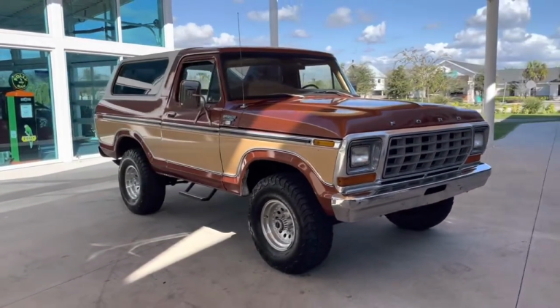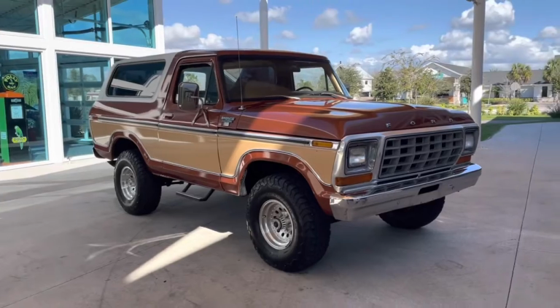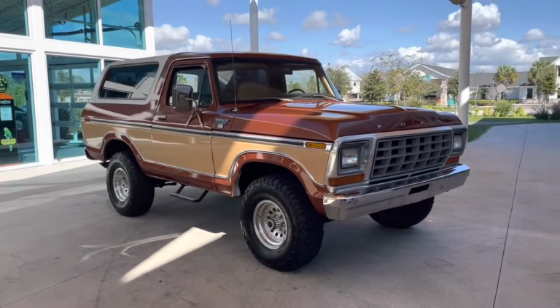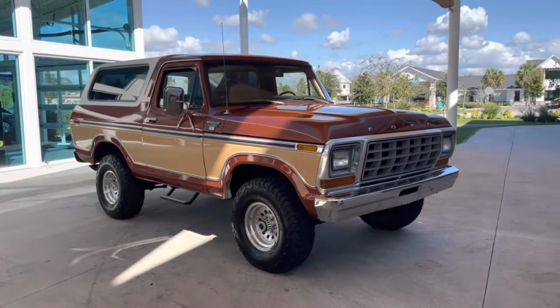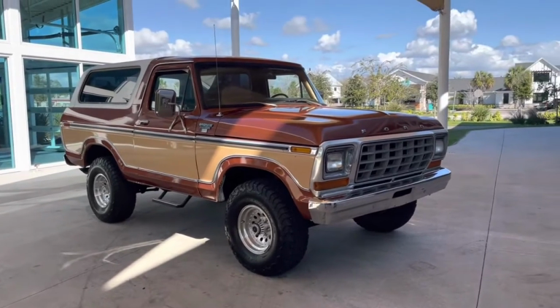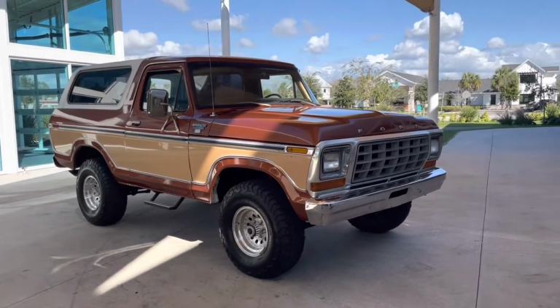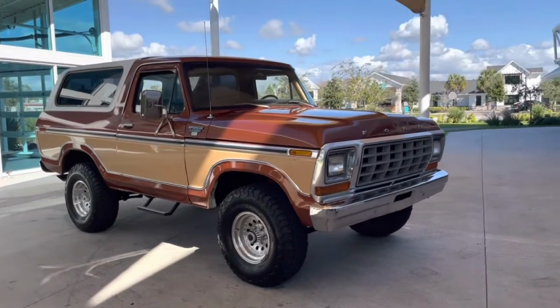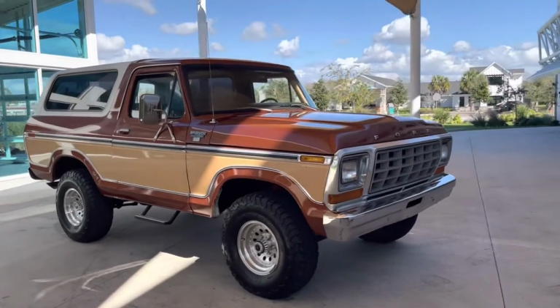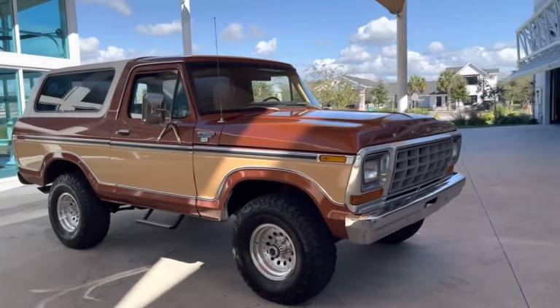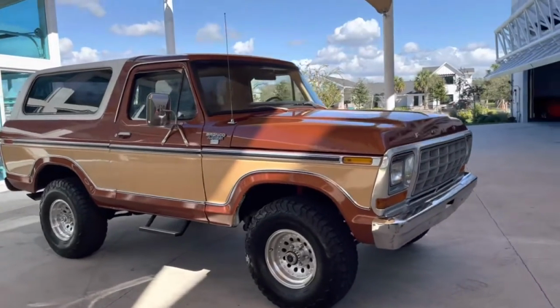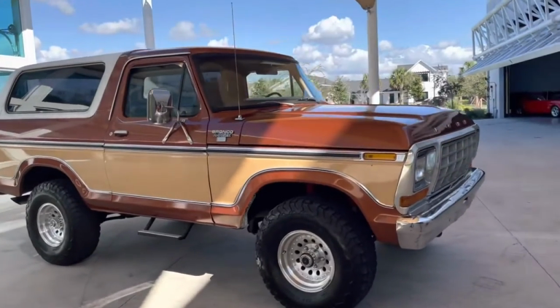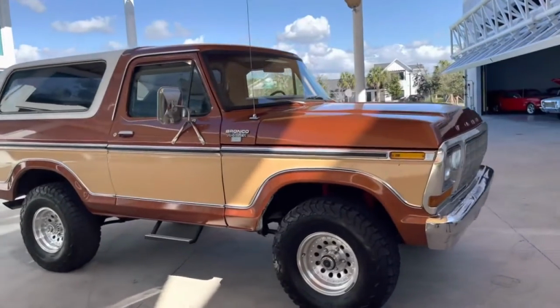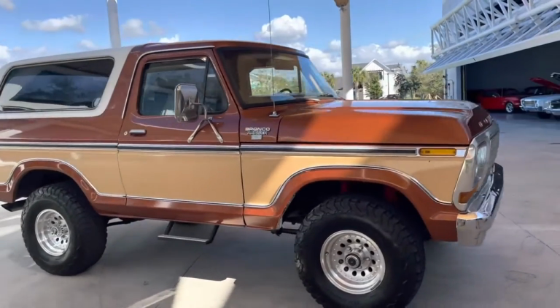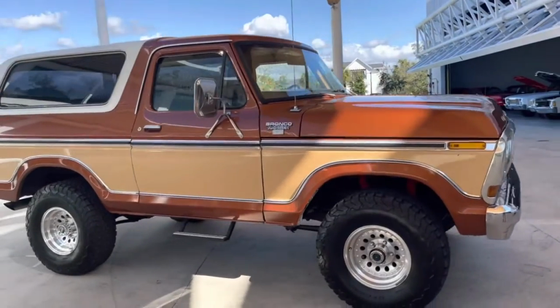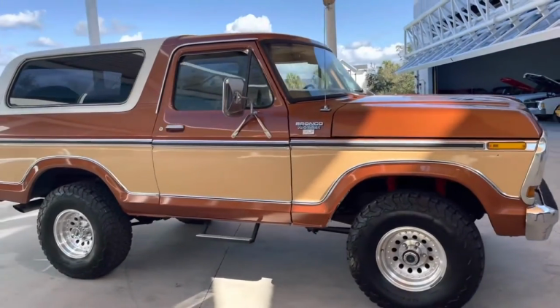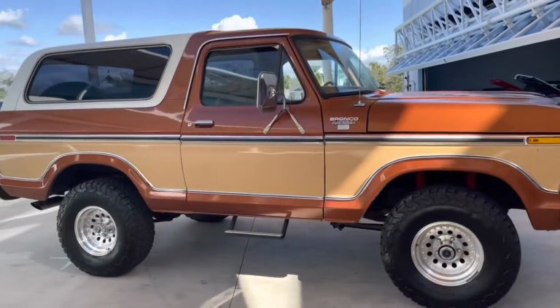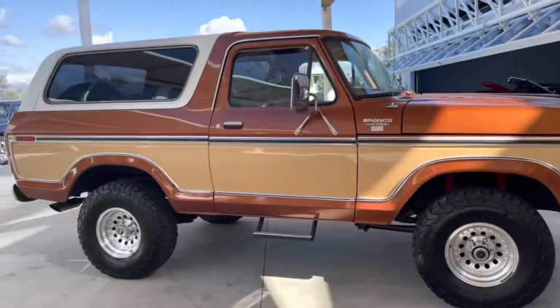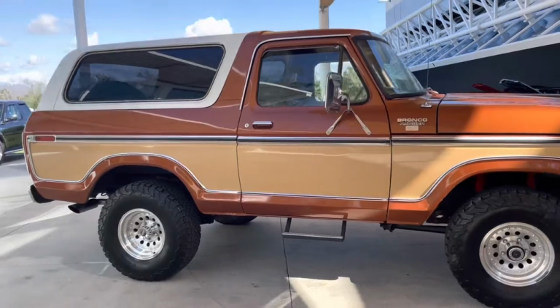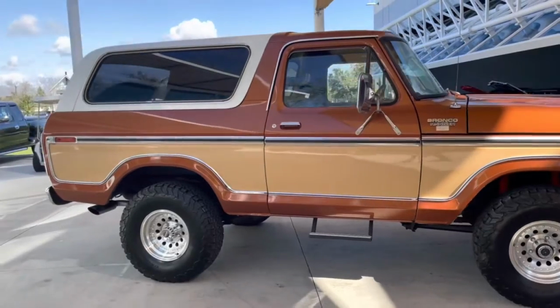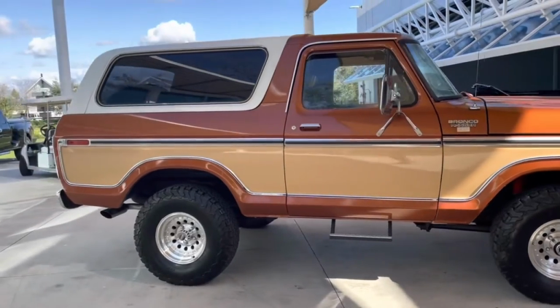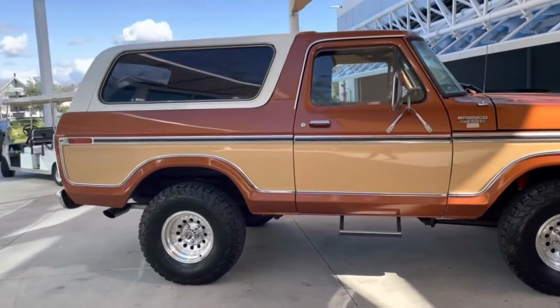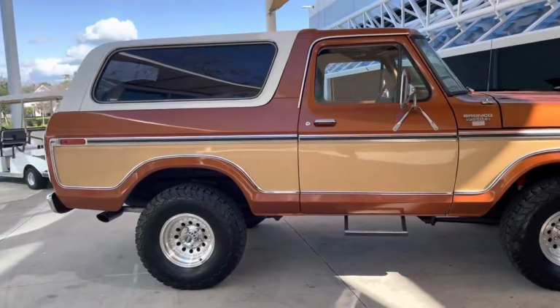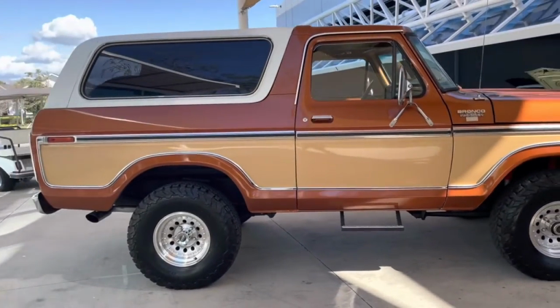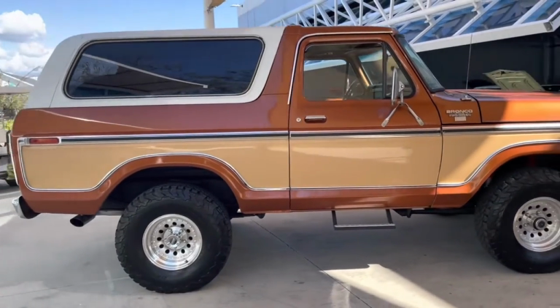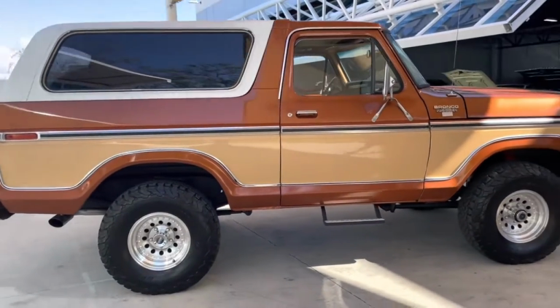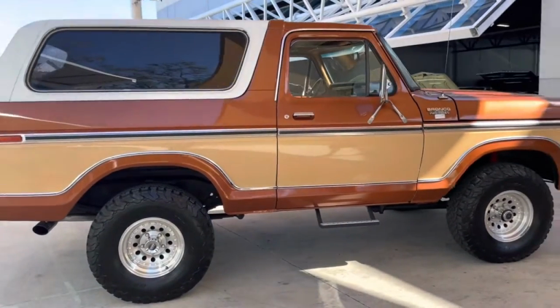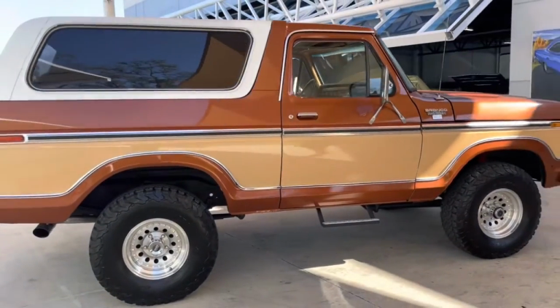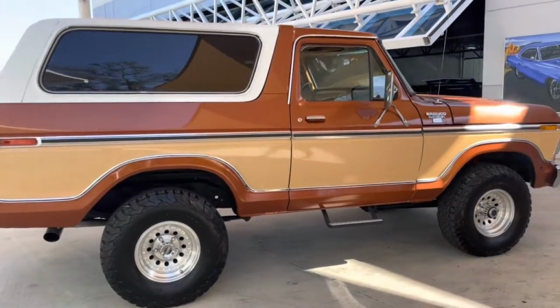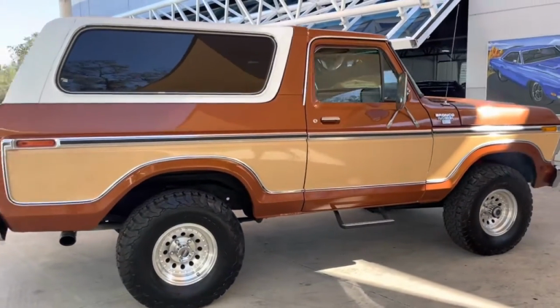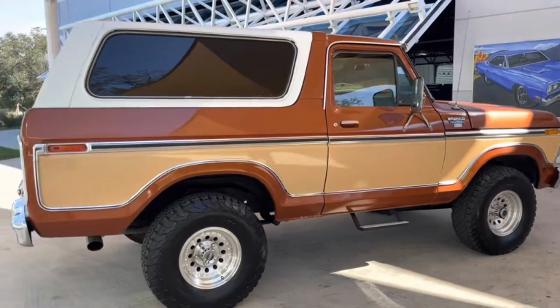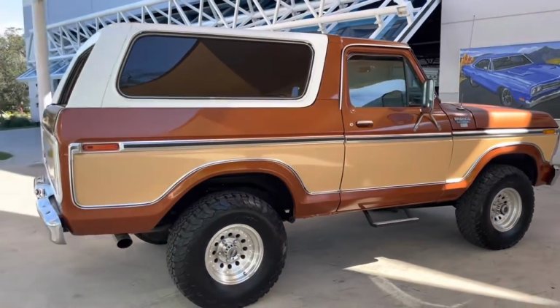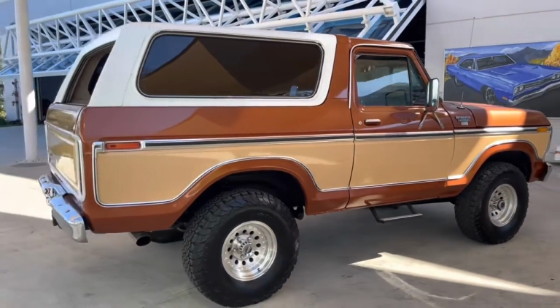It's in a tan and brown — well, a burnt orange and a light tan. It's got a set of American Racing wheels and tires on it.